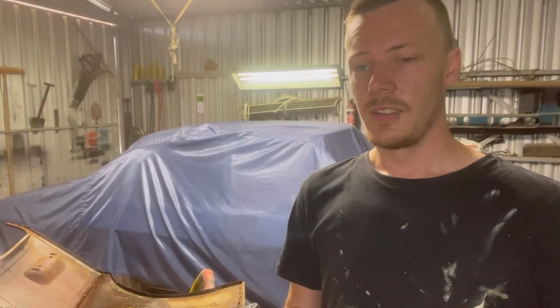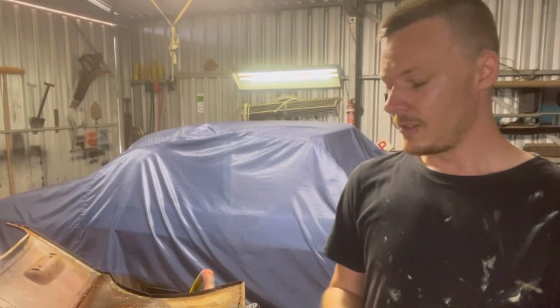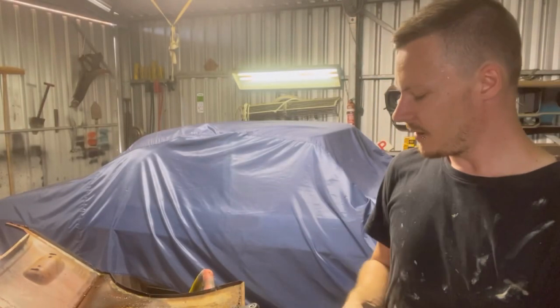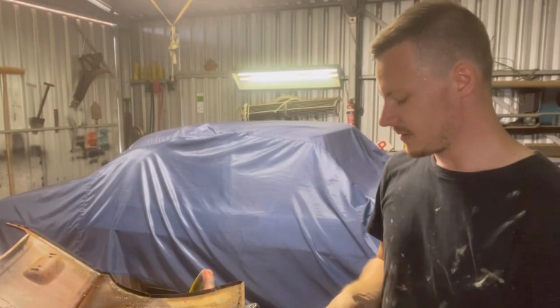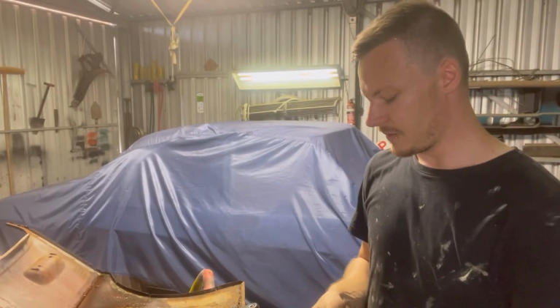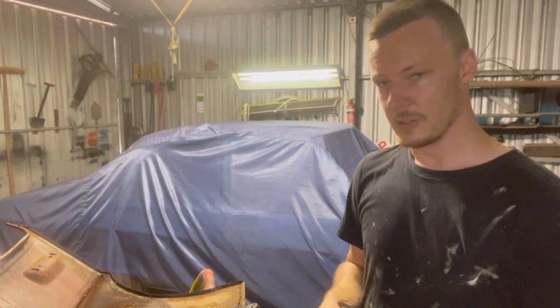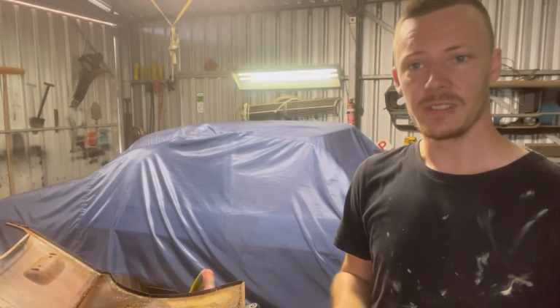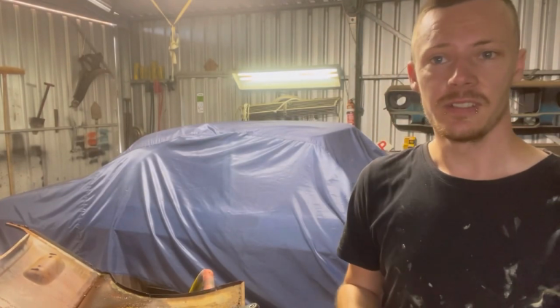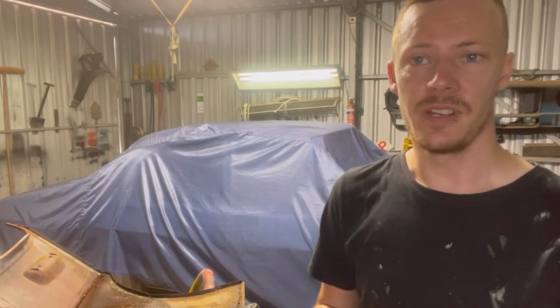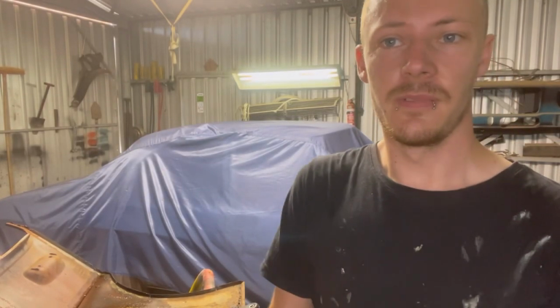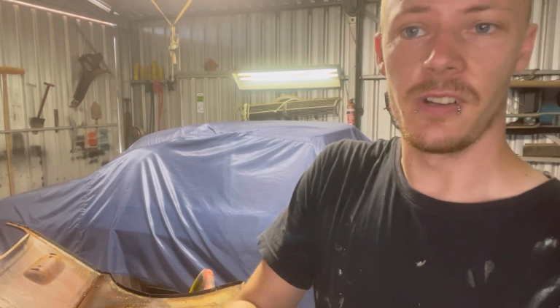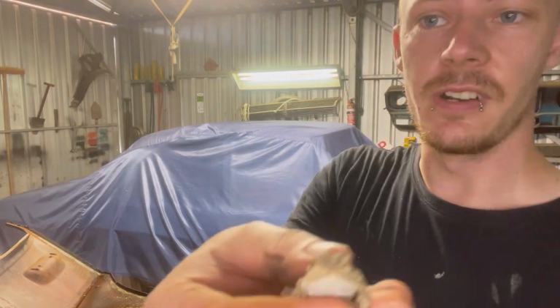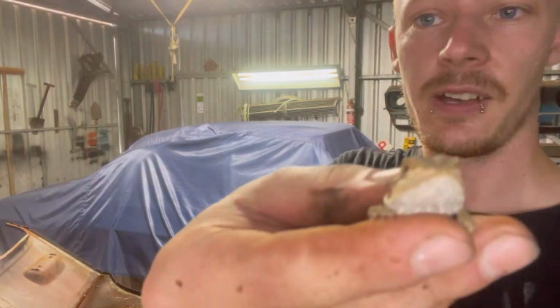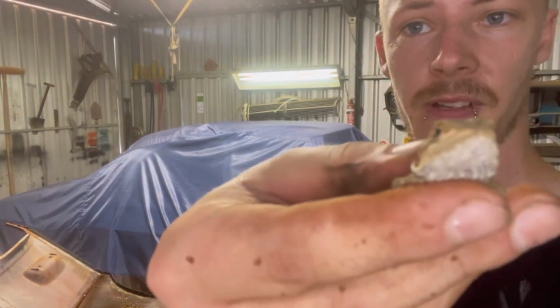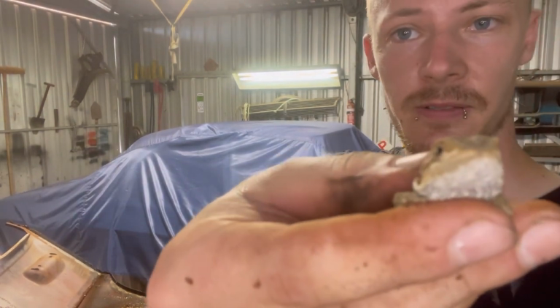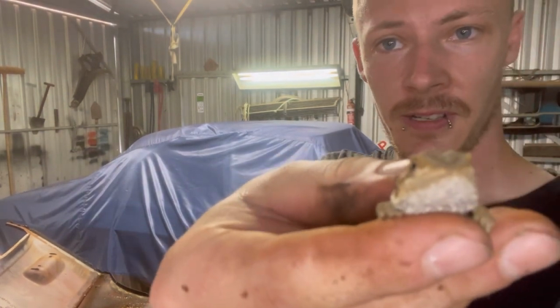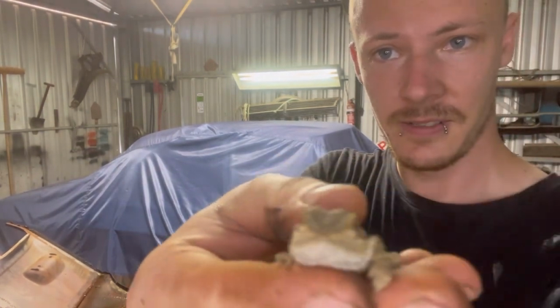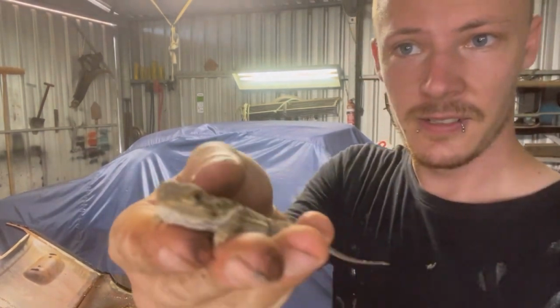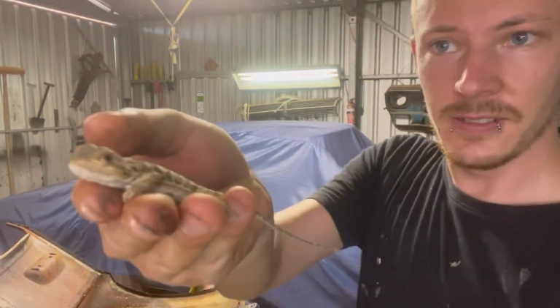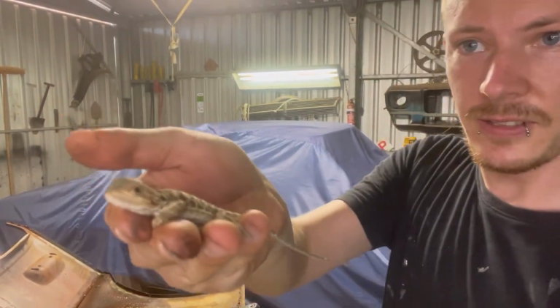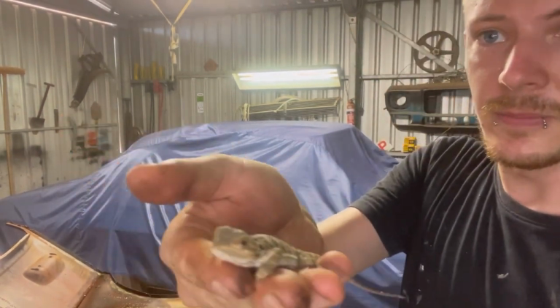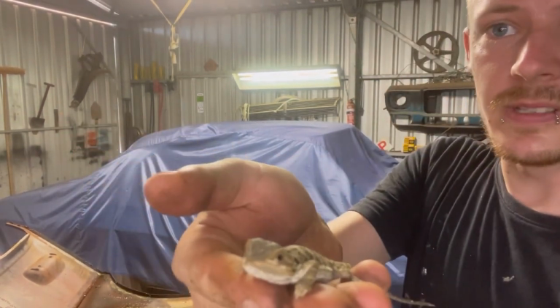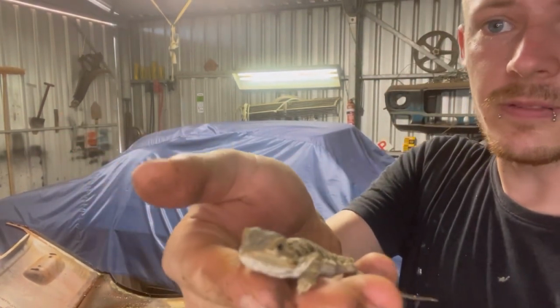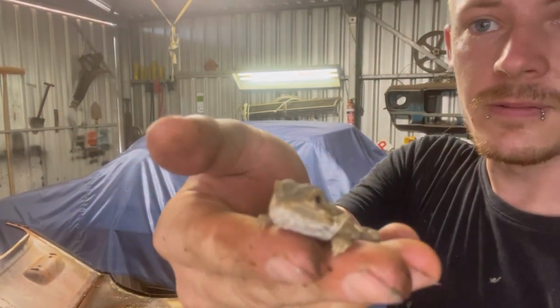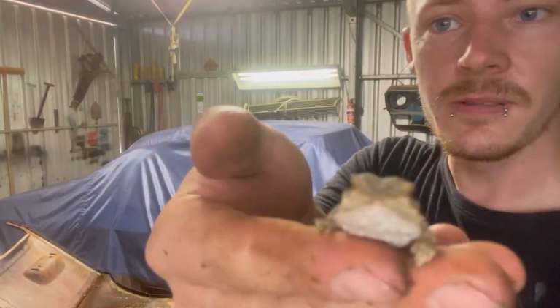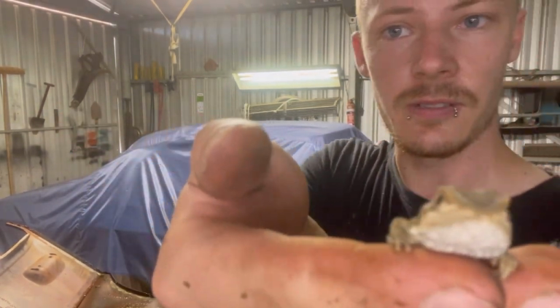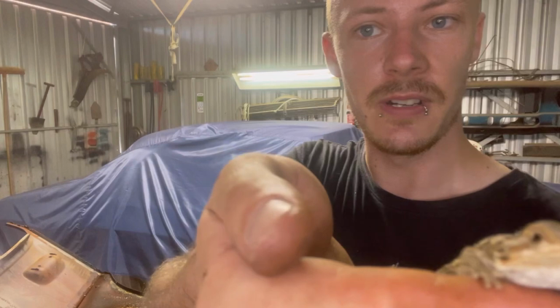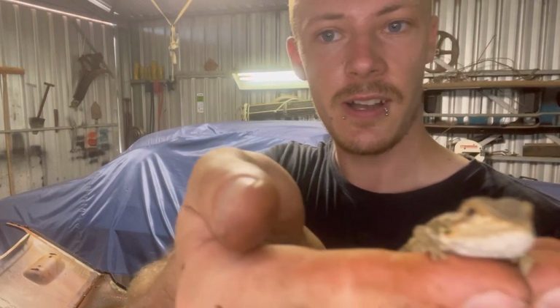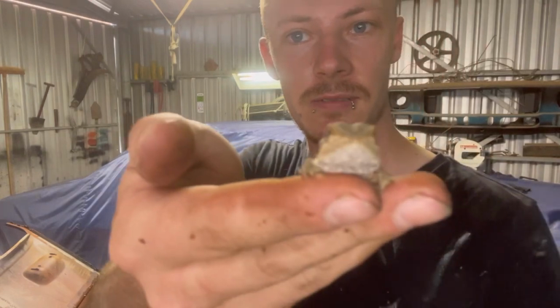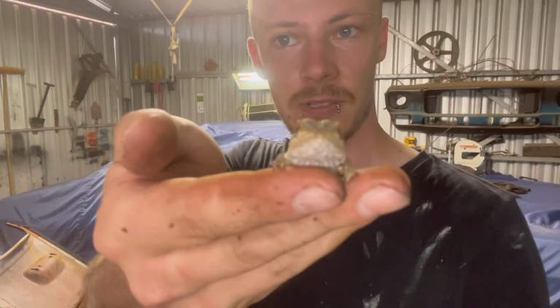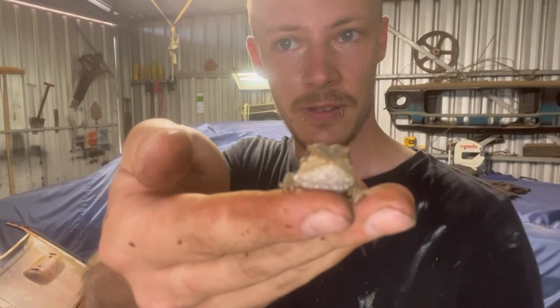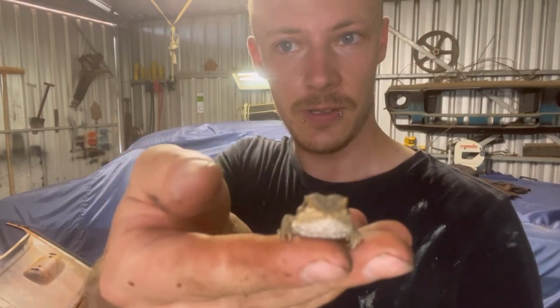I'll stop there for a little bit — the other man decided to bring in this little fella. Look at him, isn't he beautiful? A little bearded dragon.